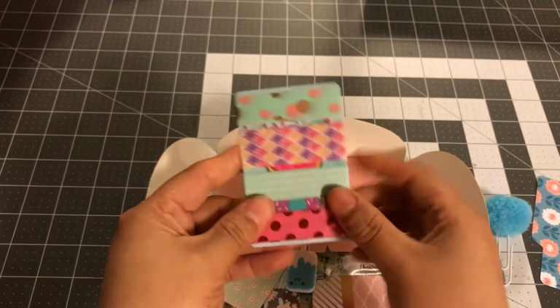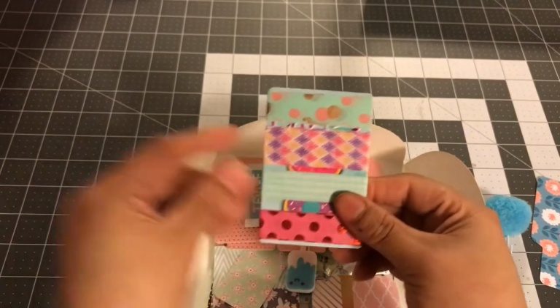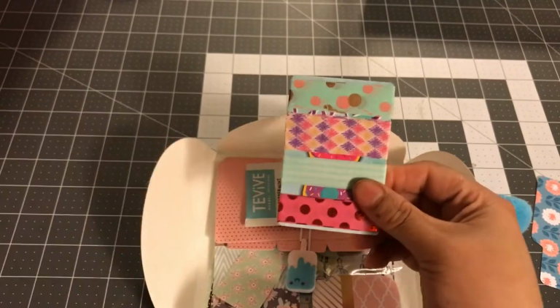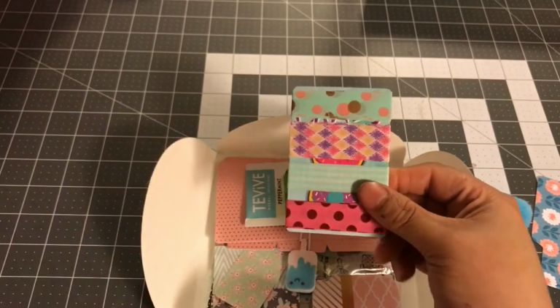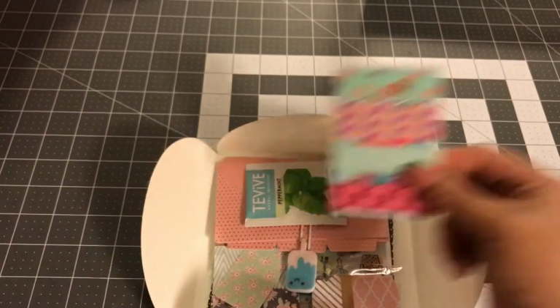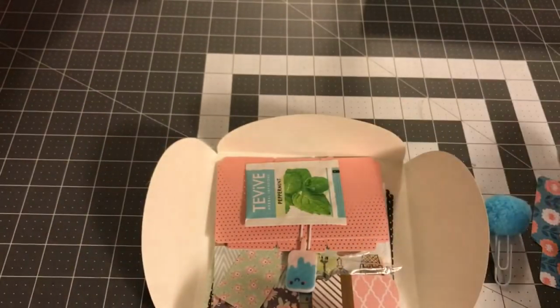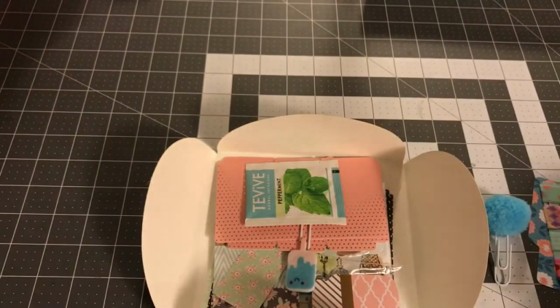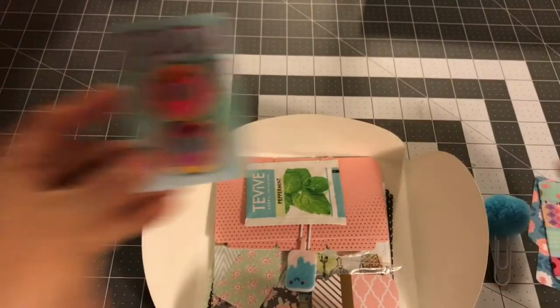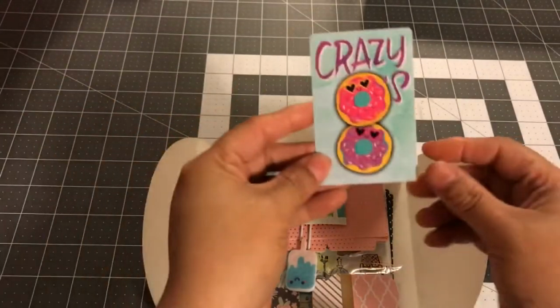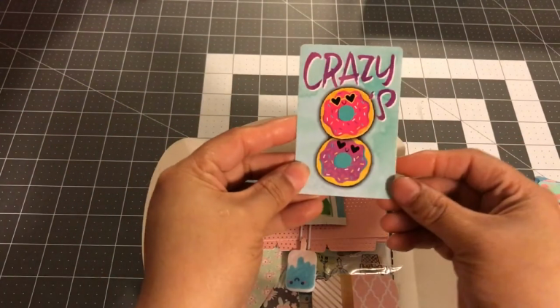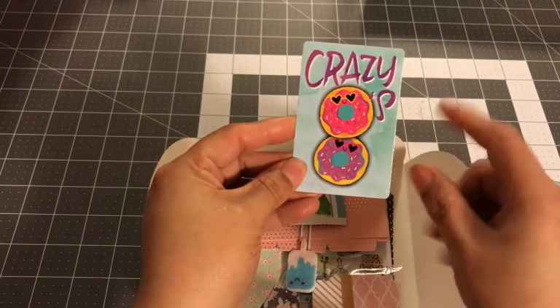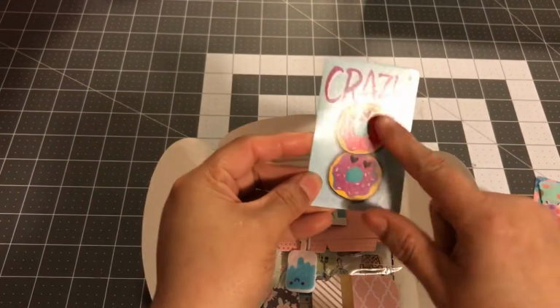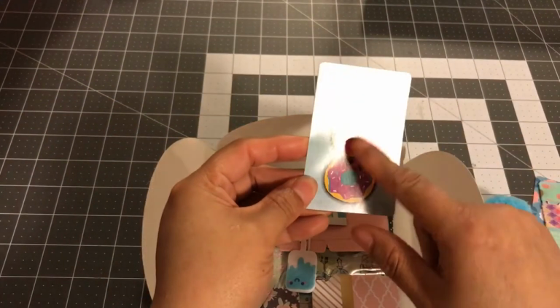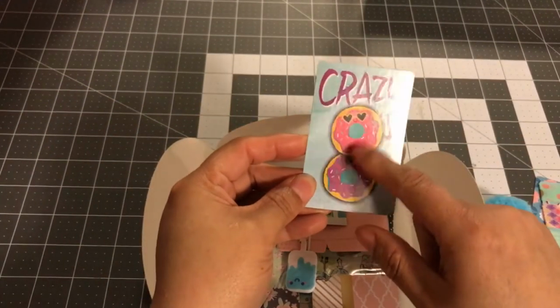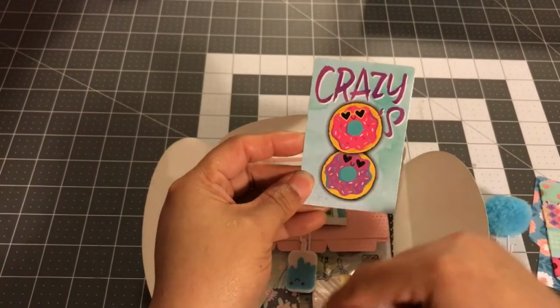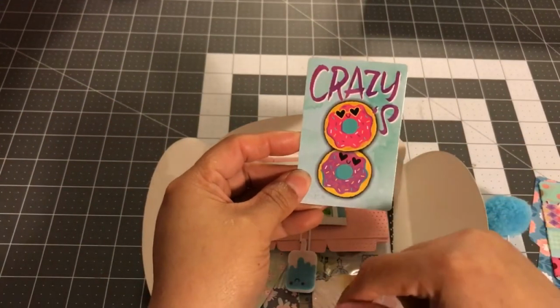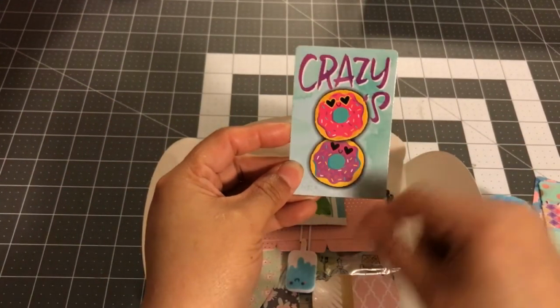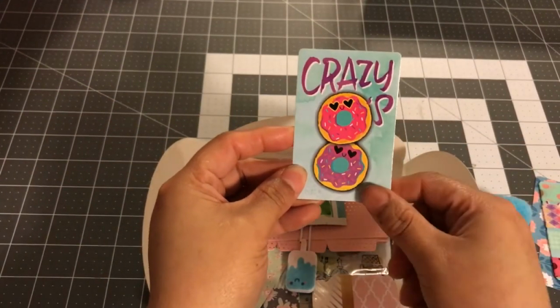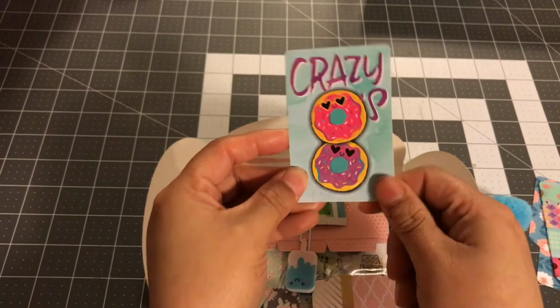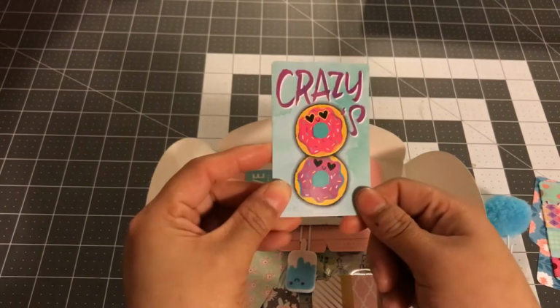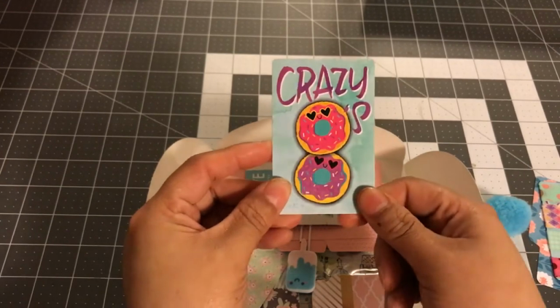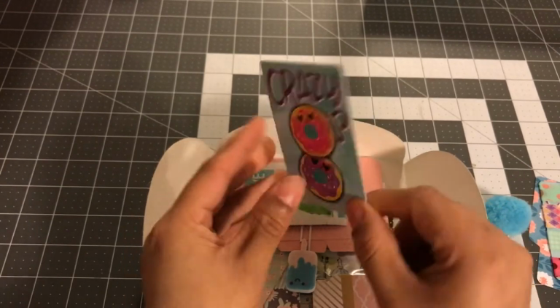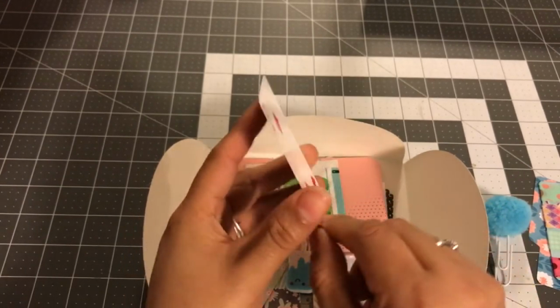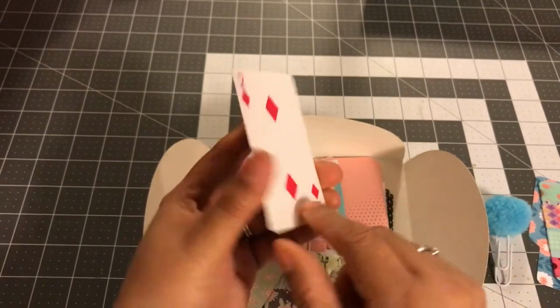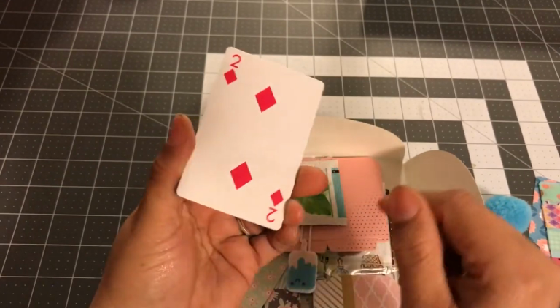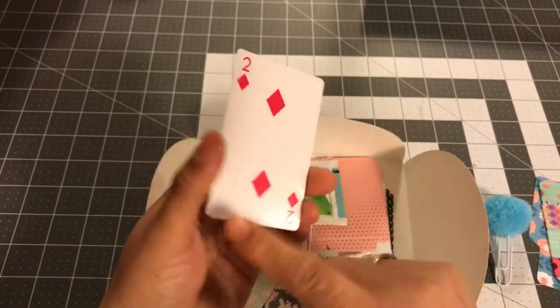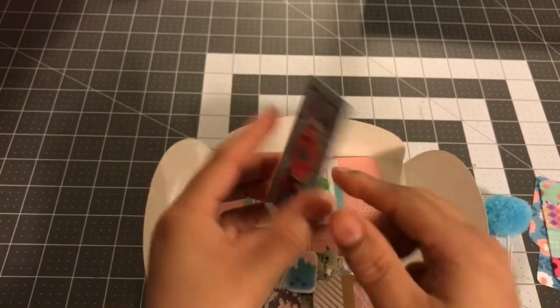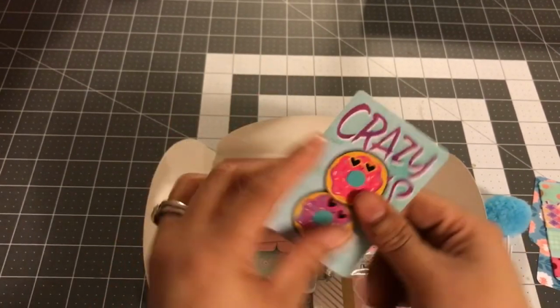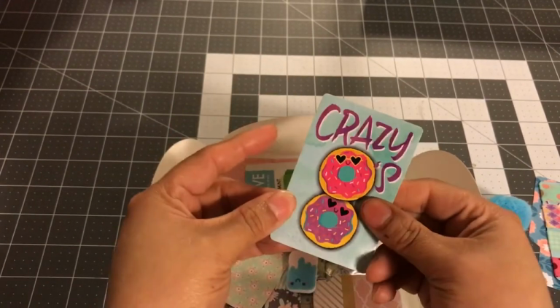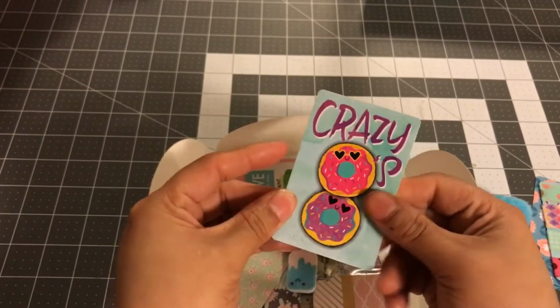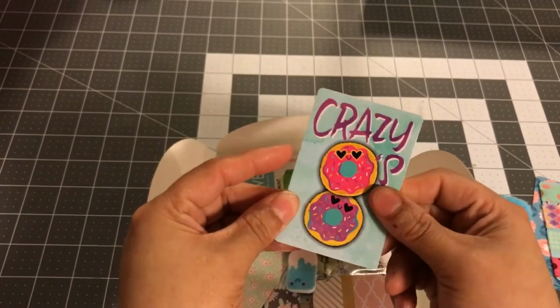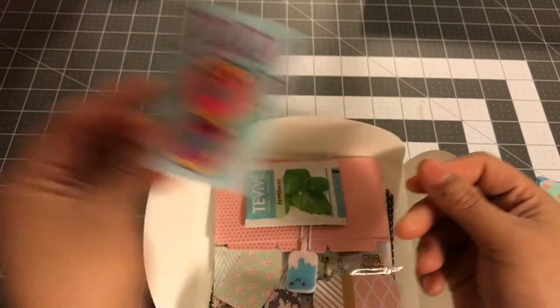And this is just a game of crazy eight cards. I really liked these donuts, so I got 52 of these cards and I just wrapped my washi around there.